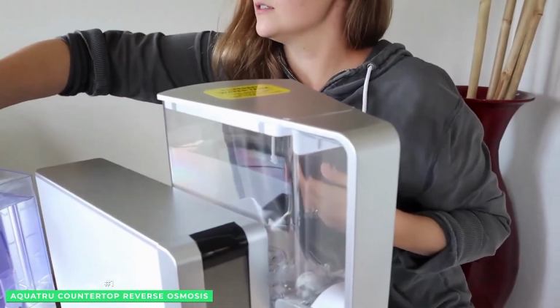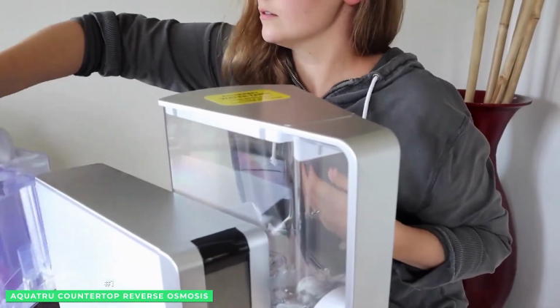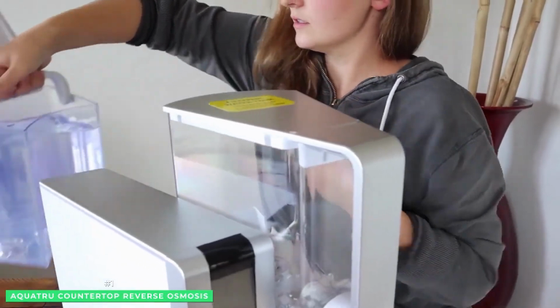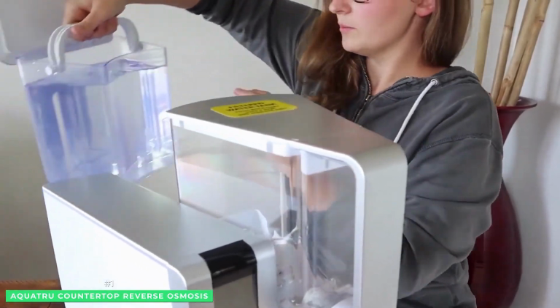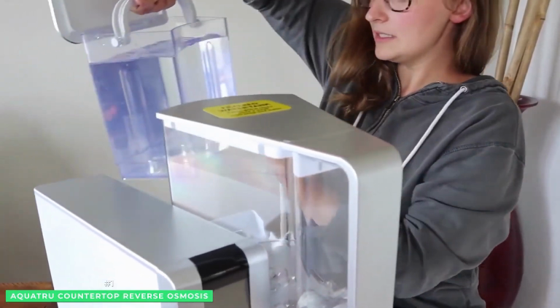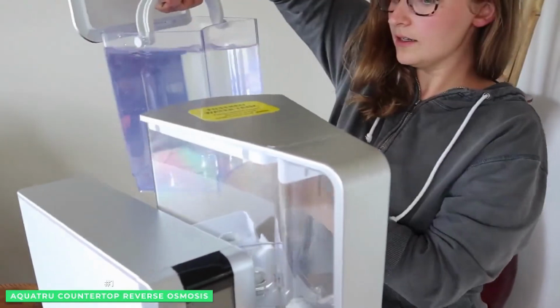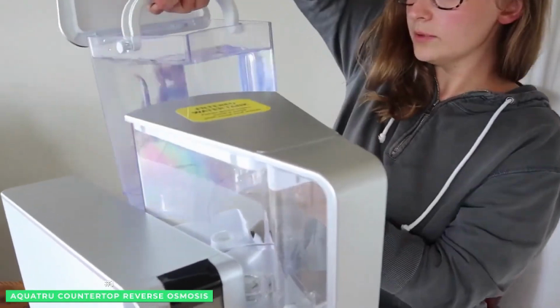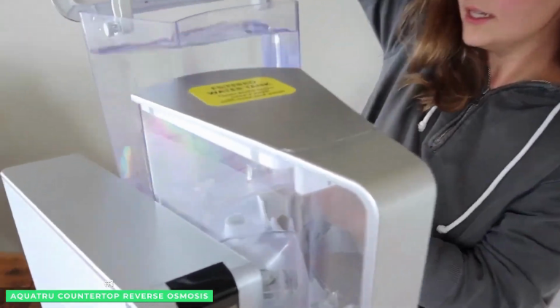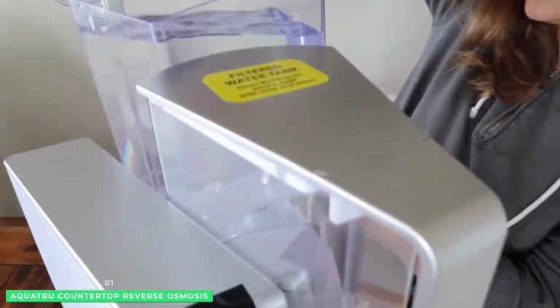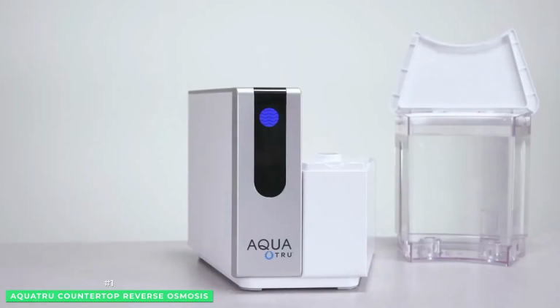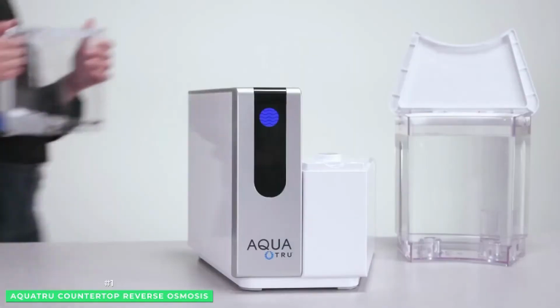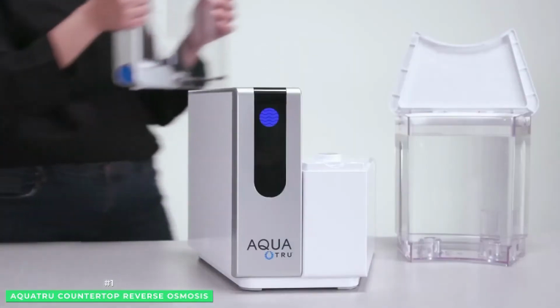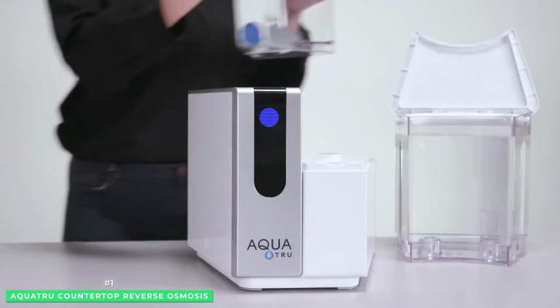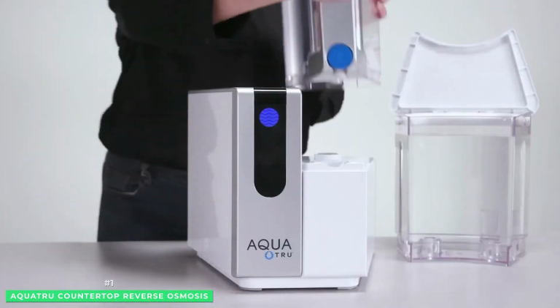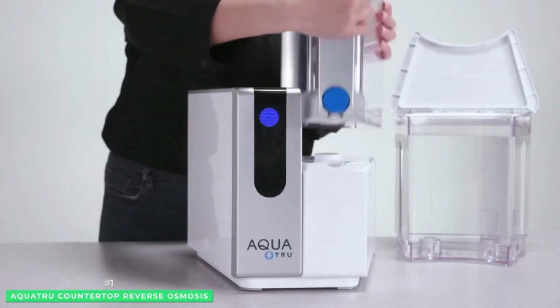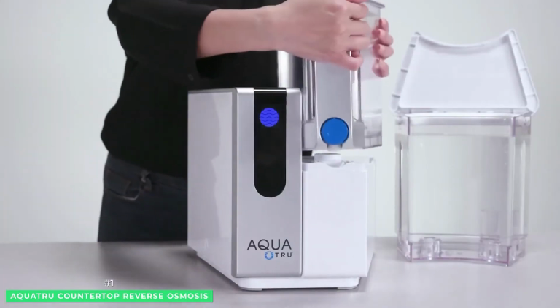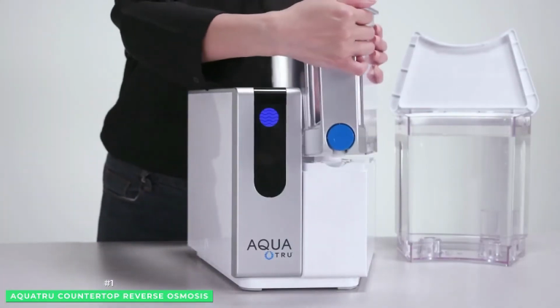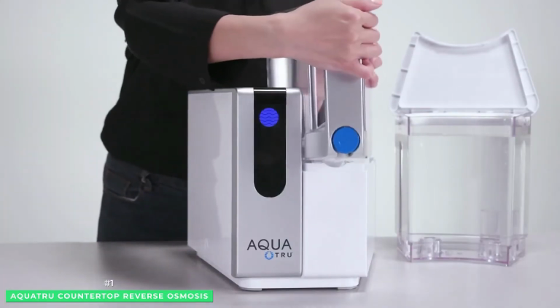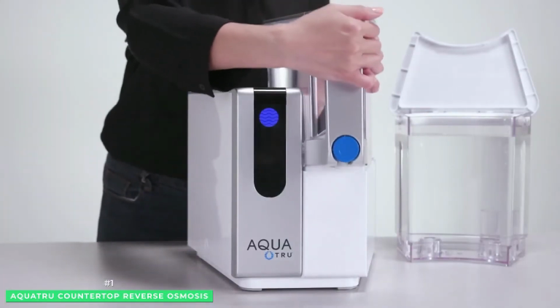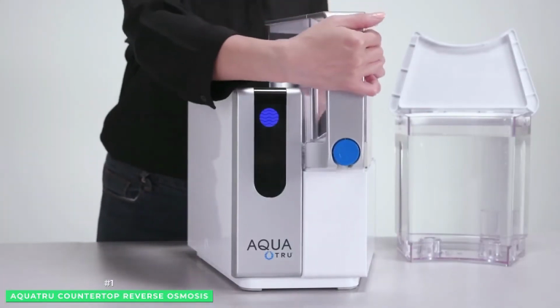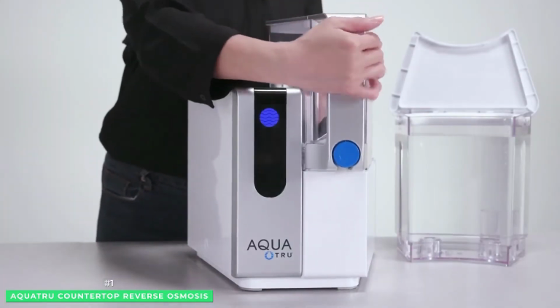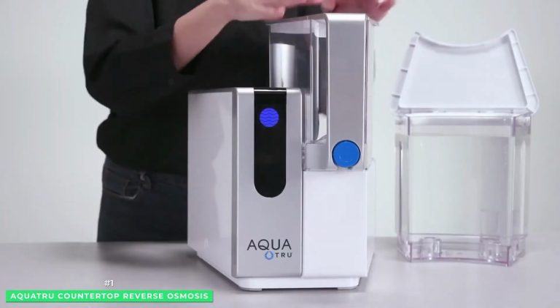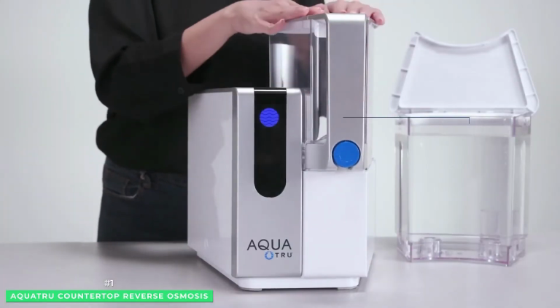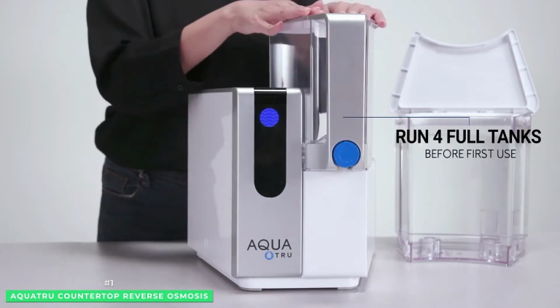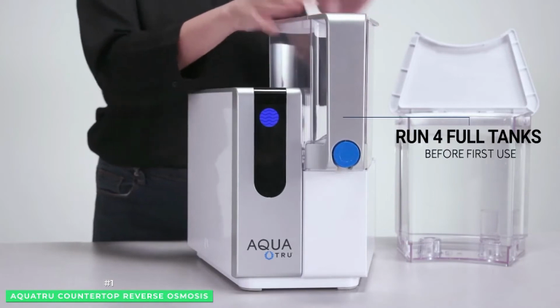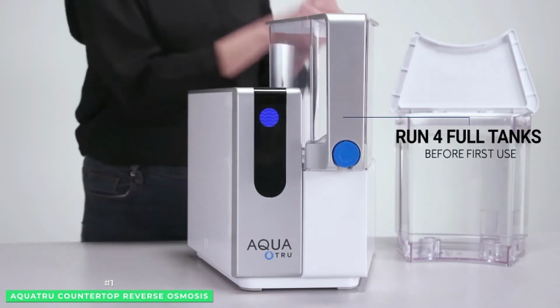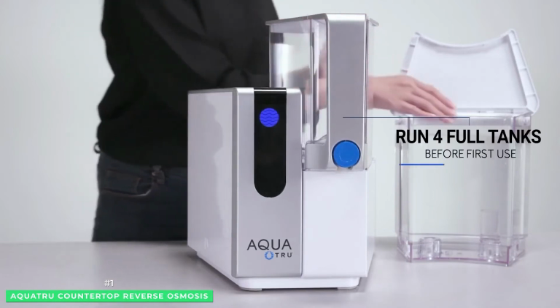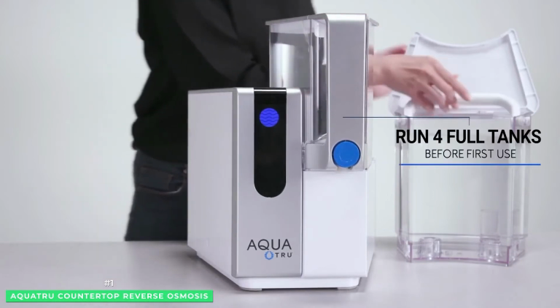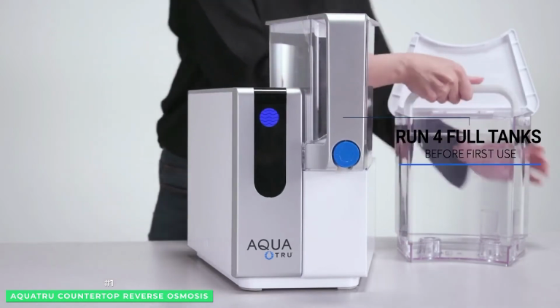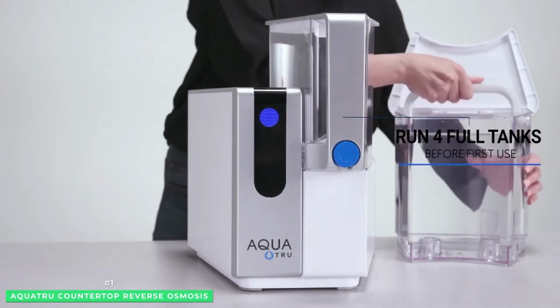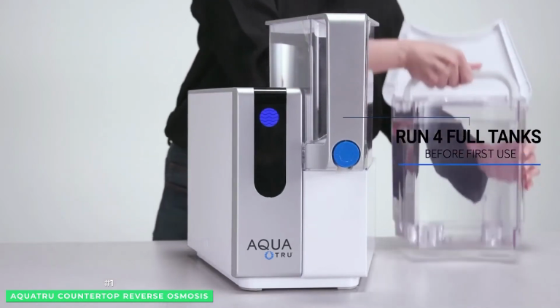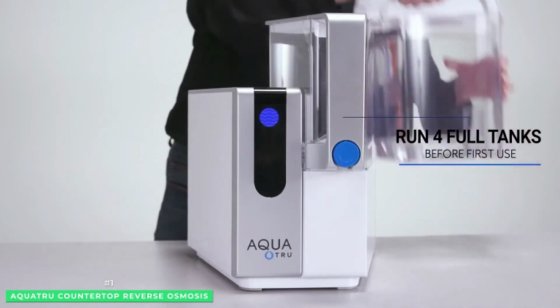You'll save money, wasted time back and forth to the grocery store, and you're doing the environment a huge favor. You never buy bottled water again.